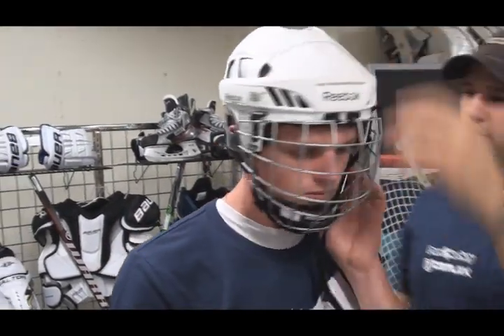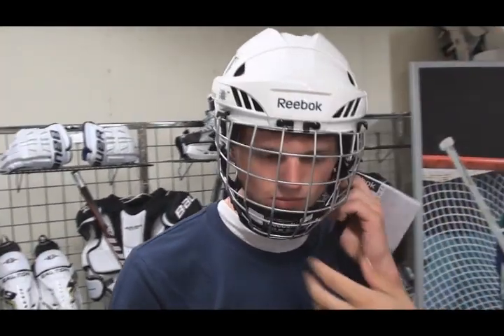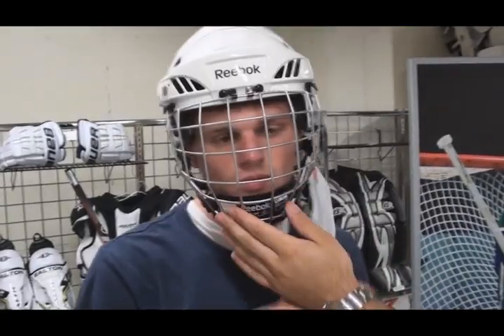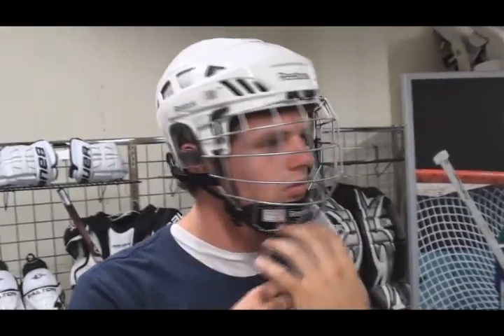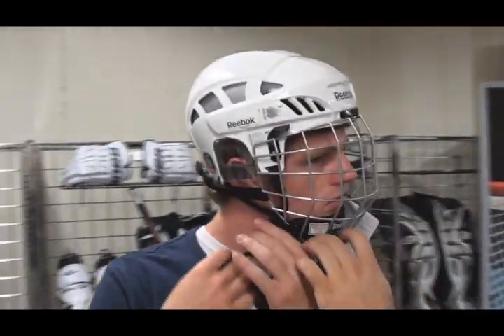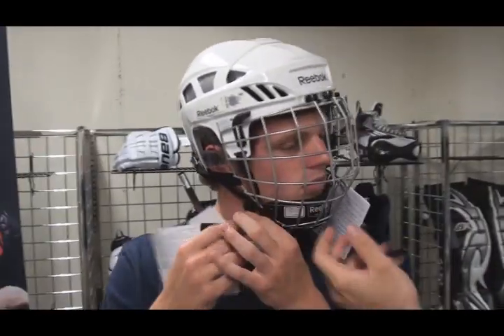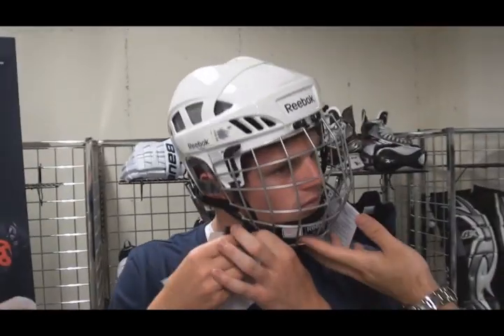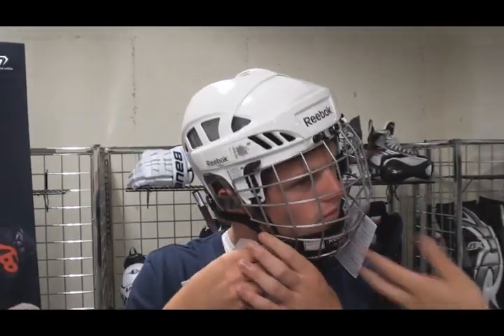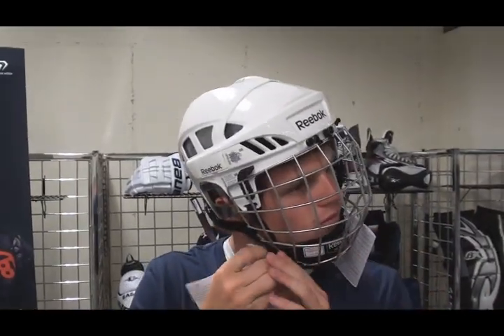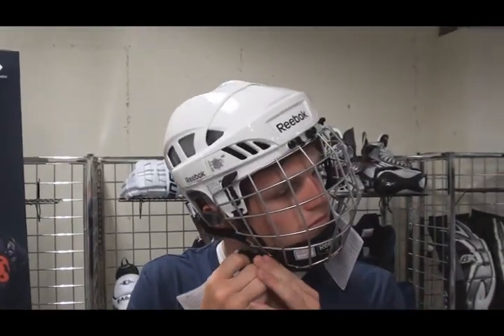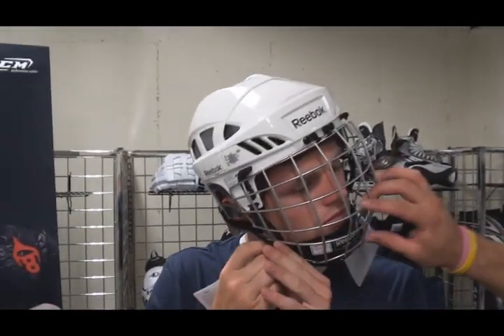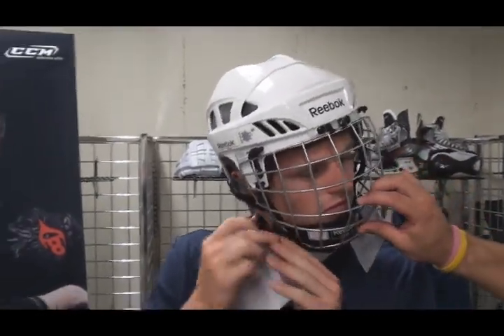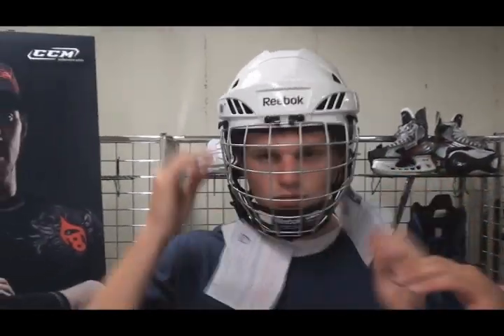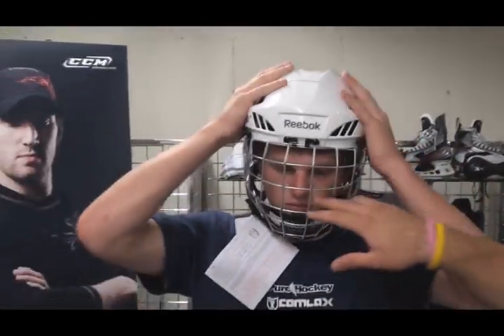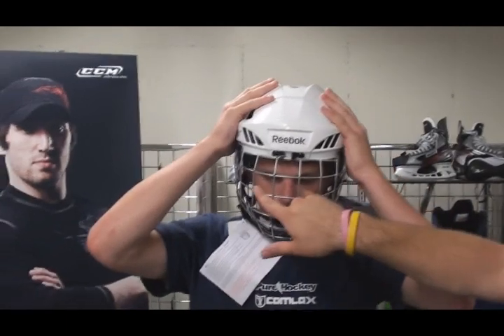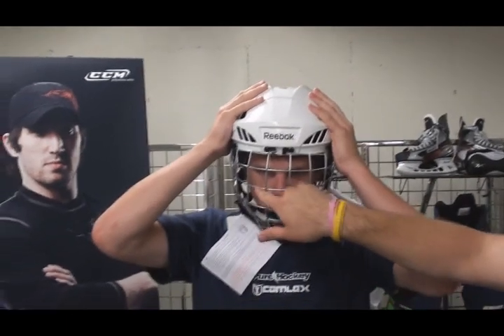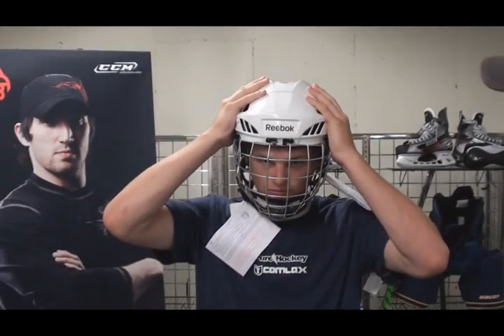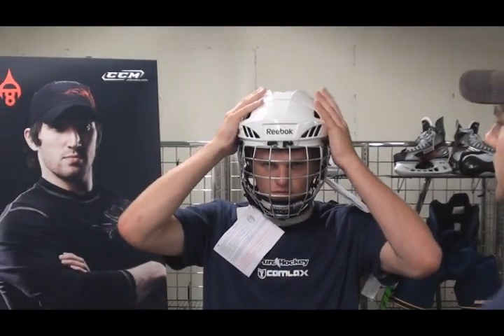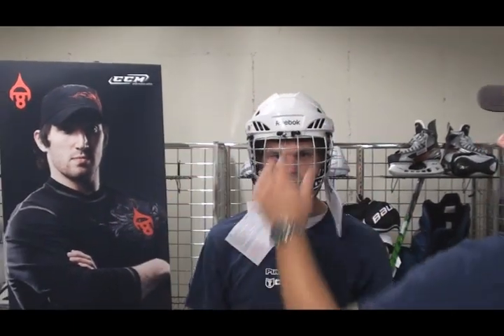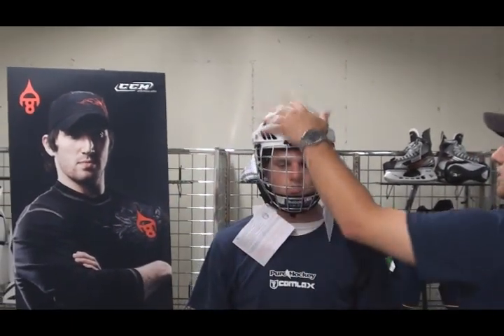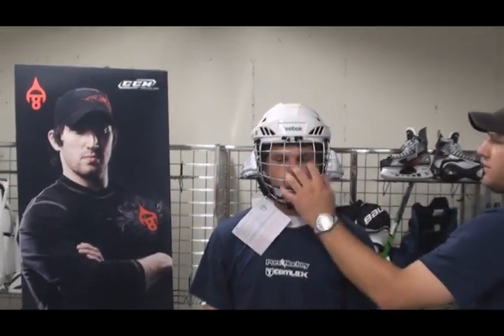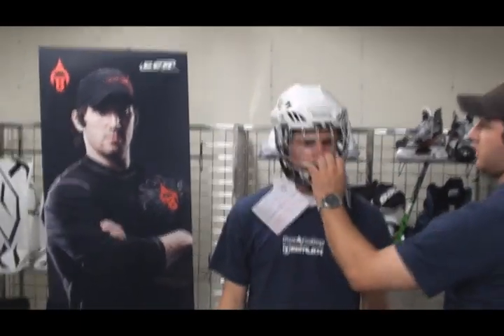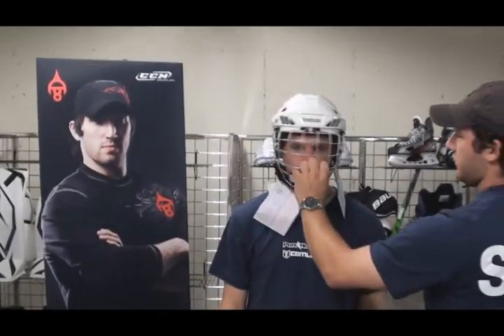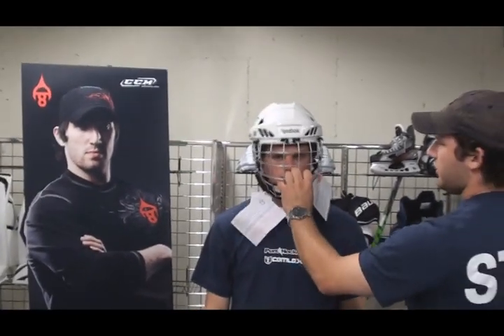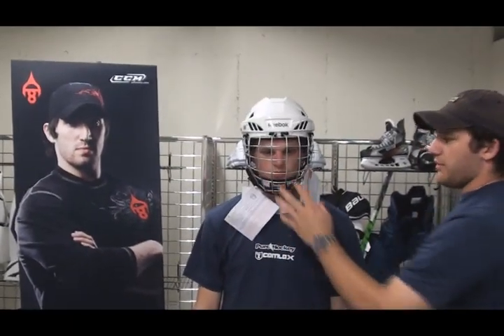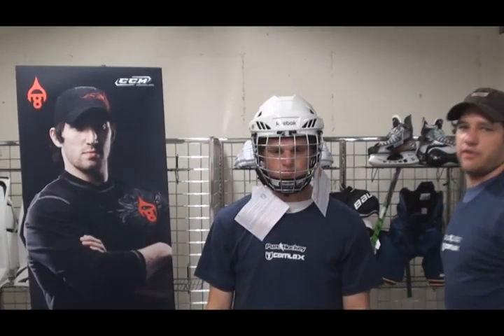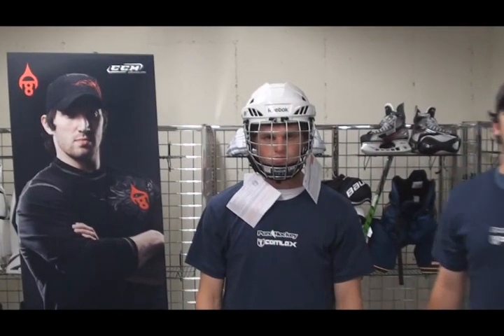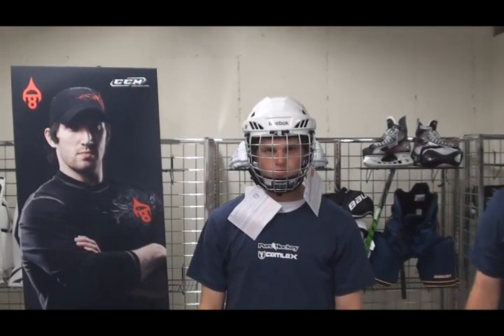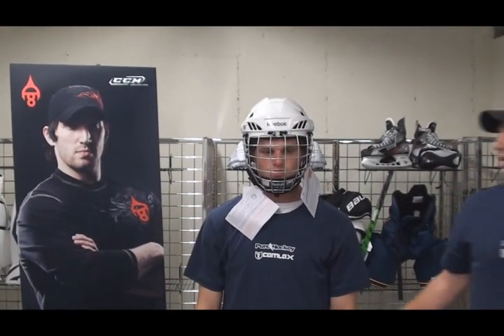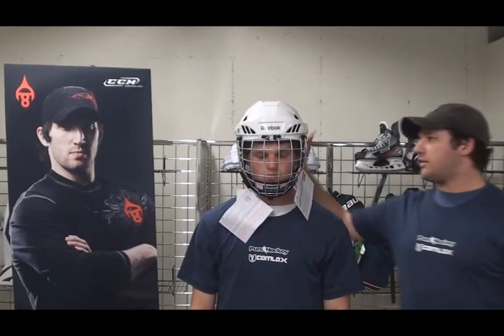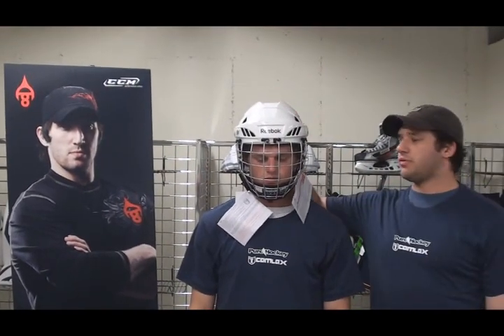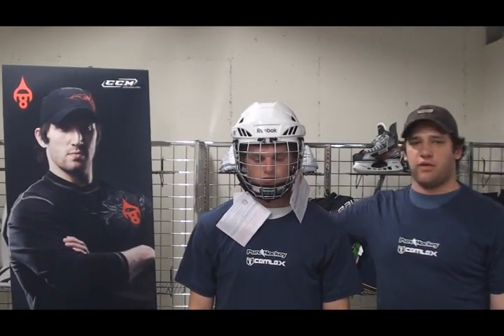There we go. Make sure his chin is sitting right in the chin cup. He's got a good line of sight out of the top two holes here. I'm going to shake your head around a little bit — you don't want it going around too much on you. Other than that, it's going to be a pretty good fit.